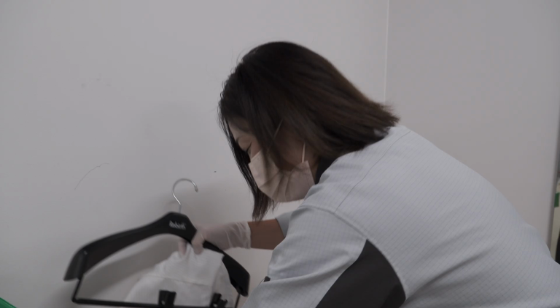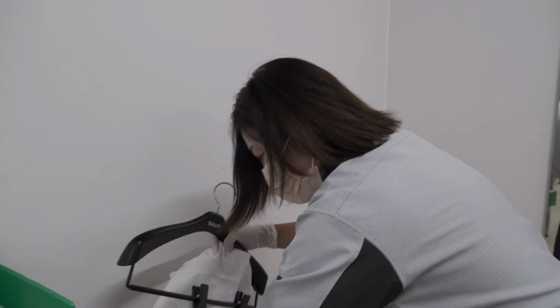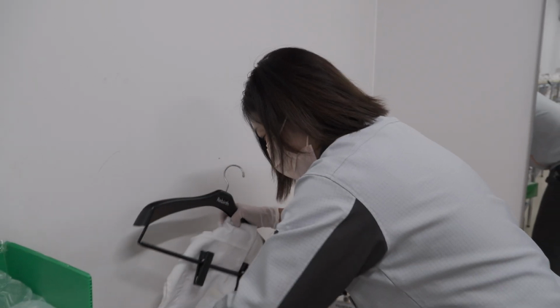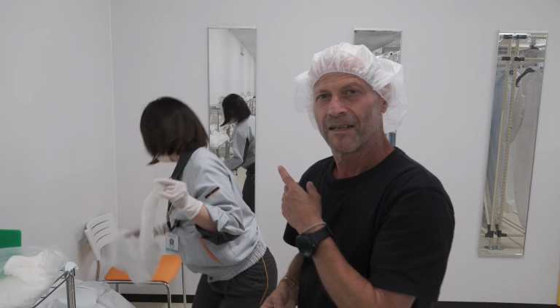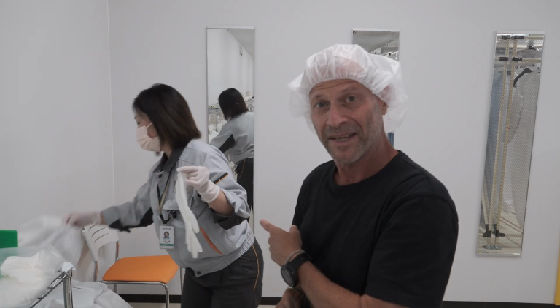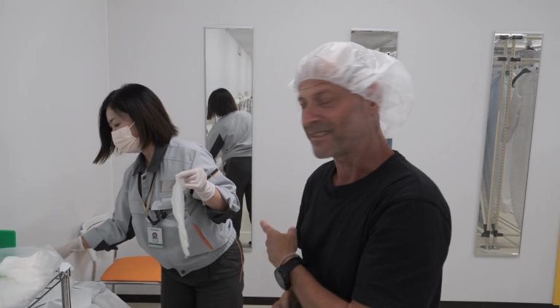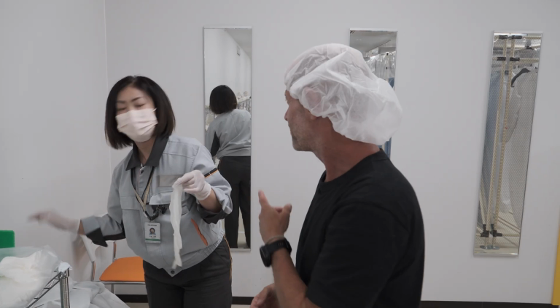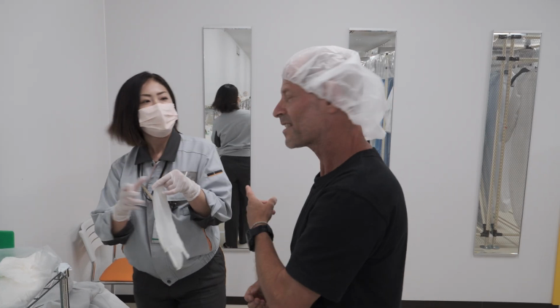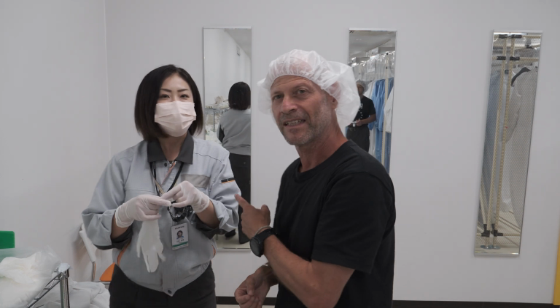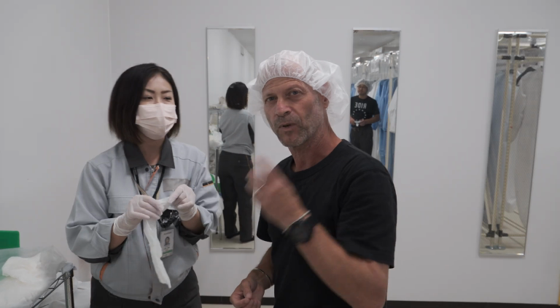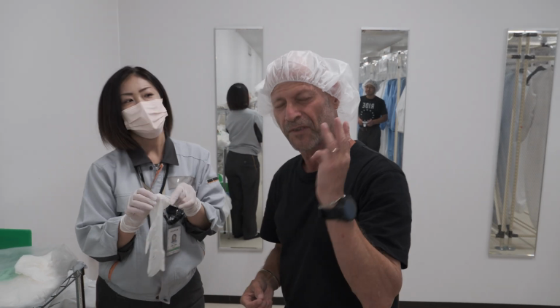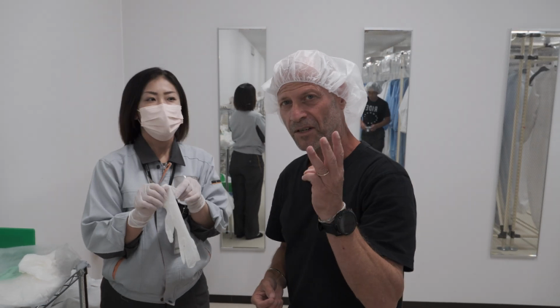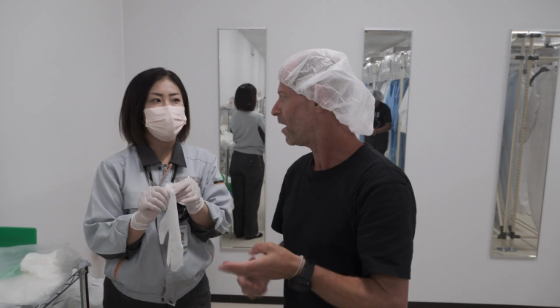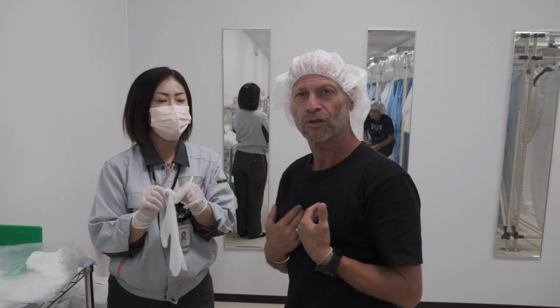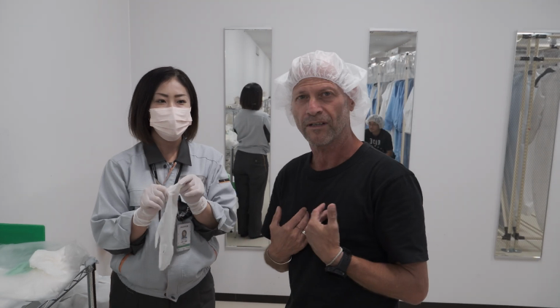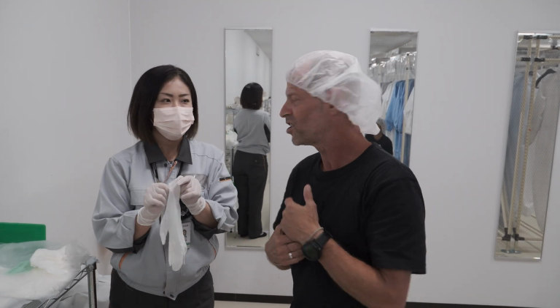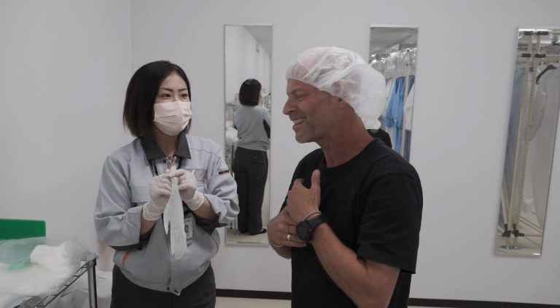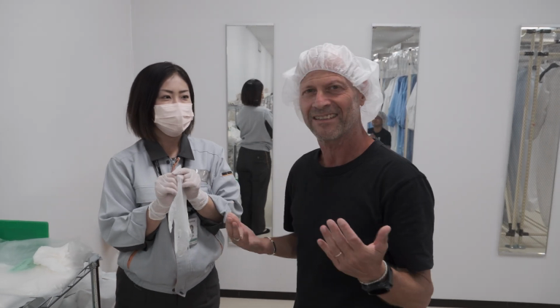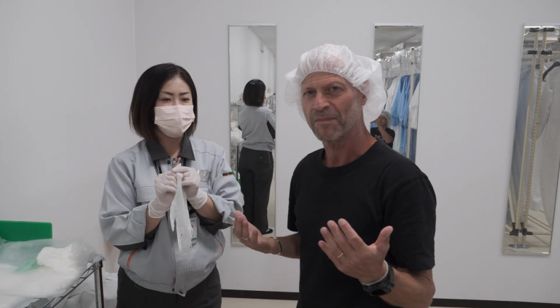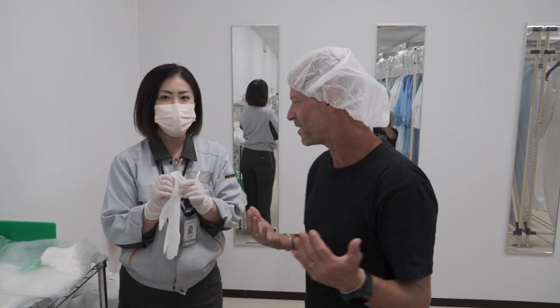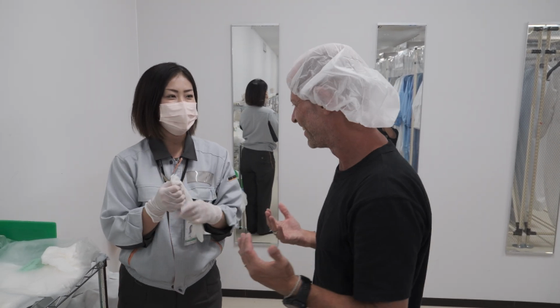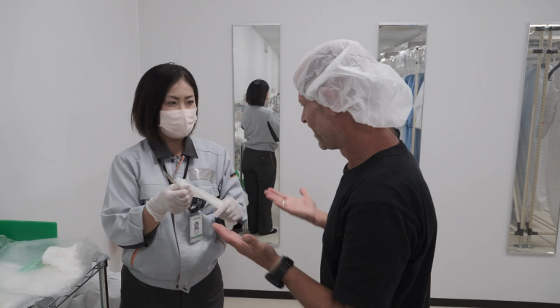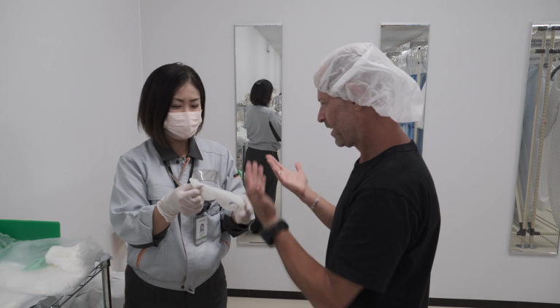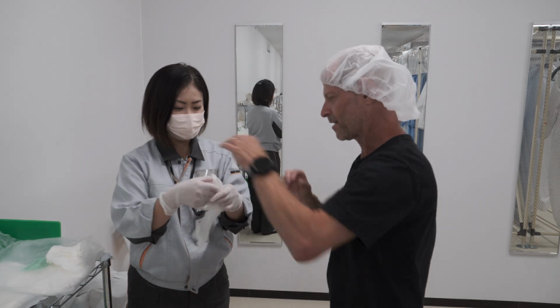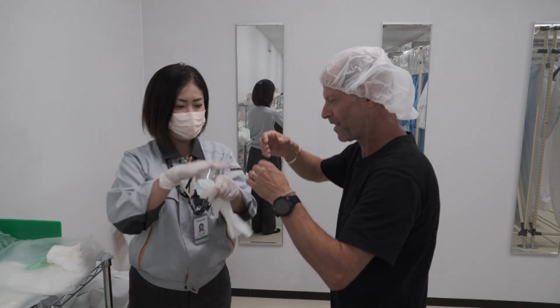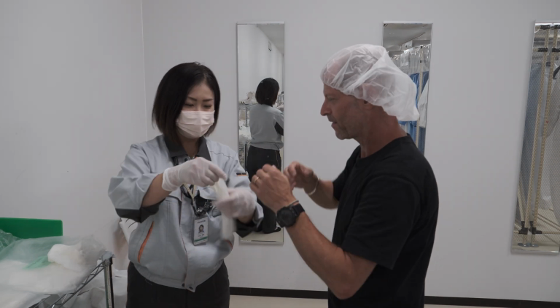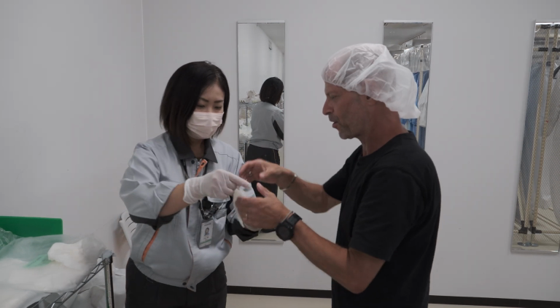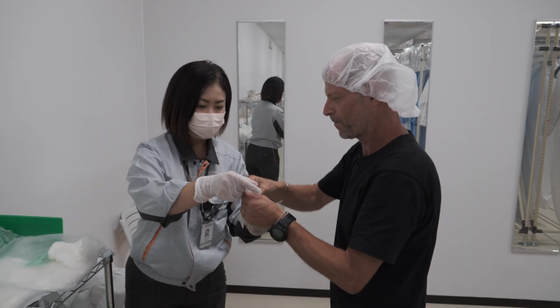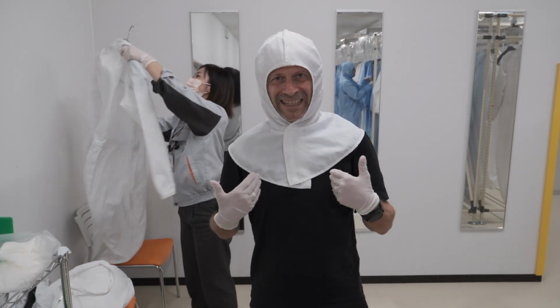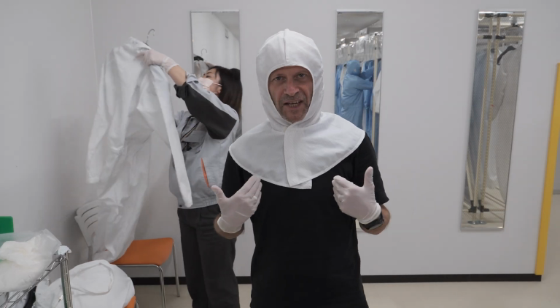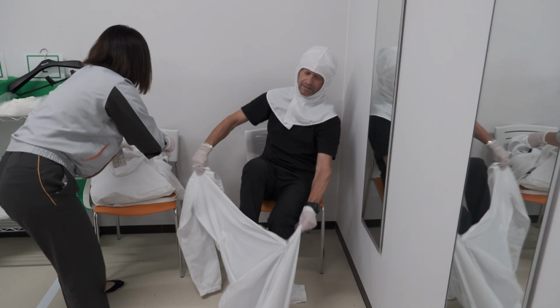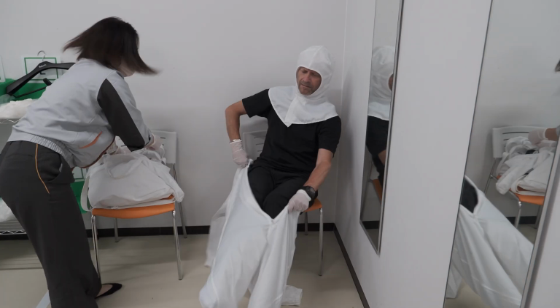I'm here with Mikamira-san. Last time I saw her it was three years ago. She's exactly the same — it's amazing. Latest fashion — is it nice?